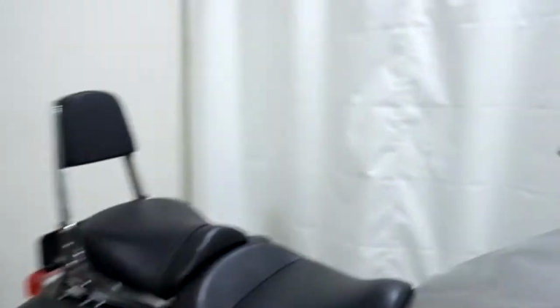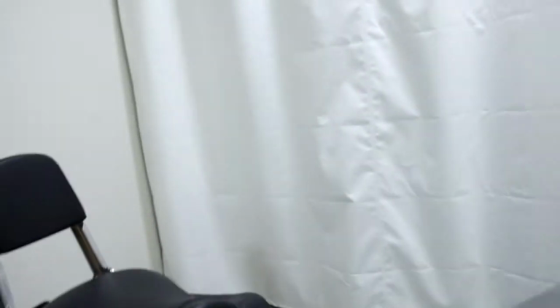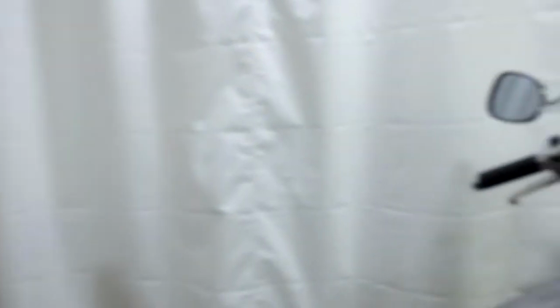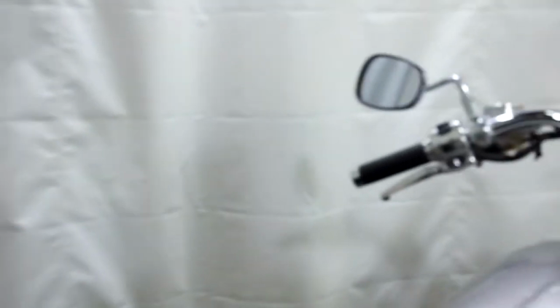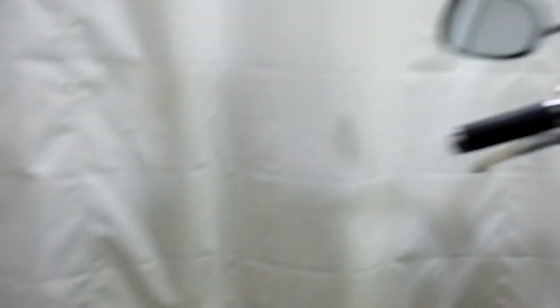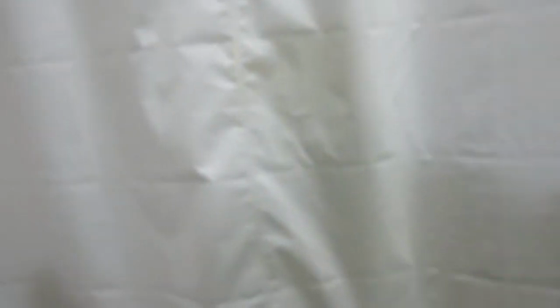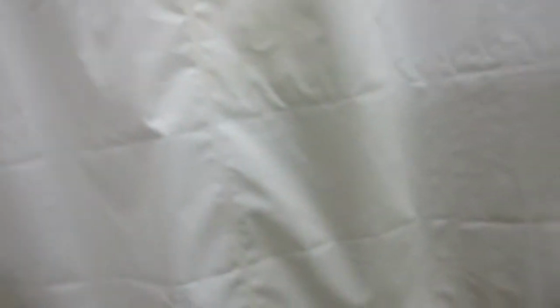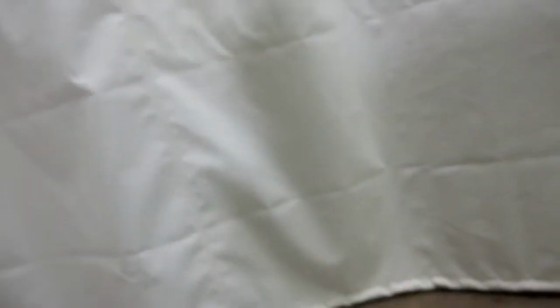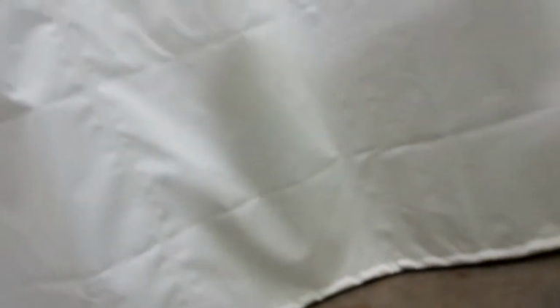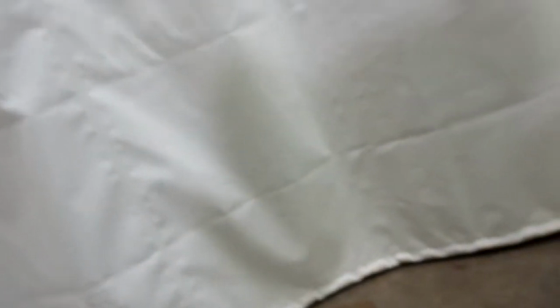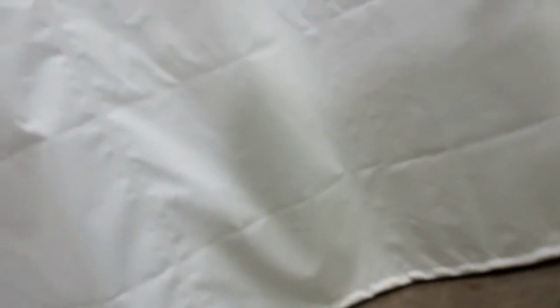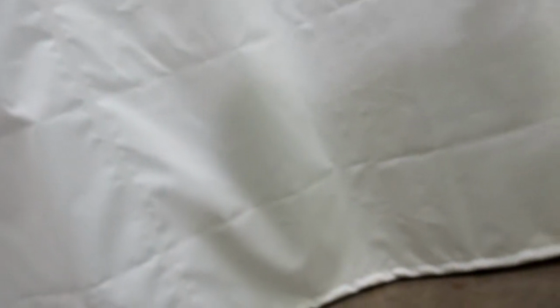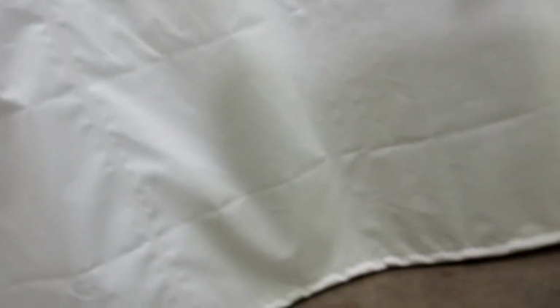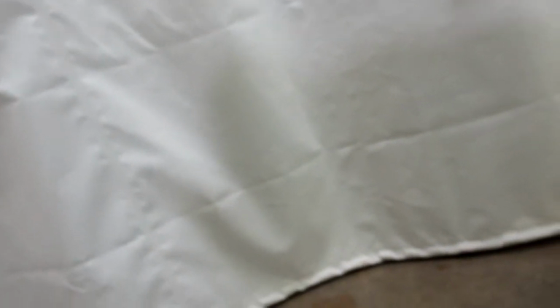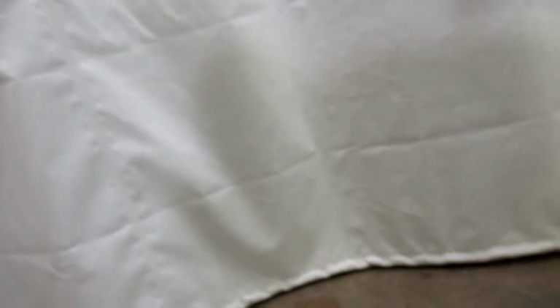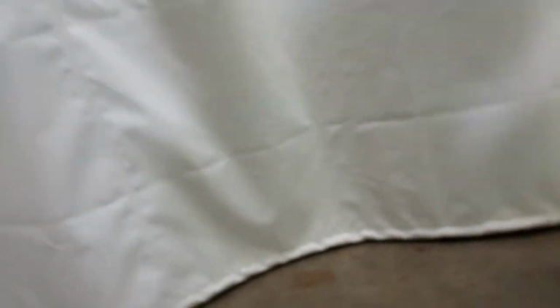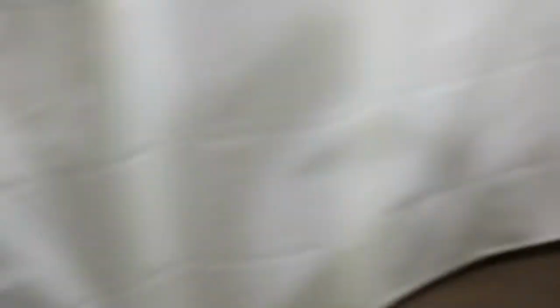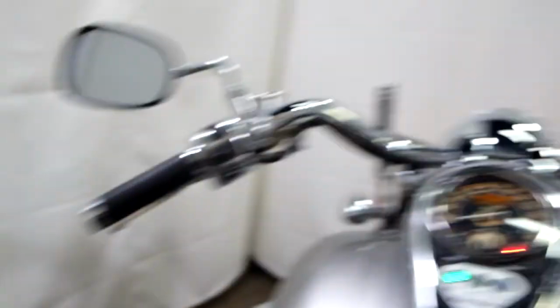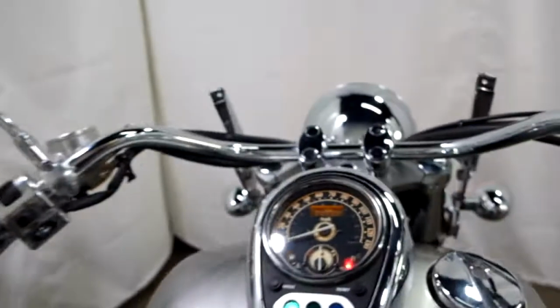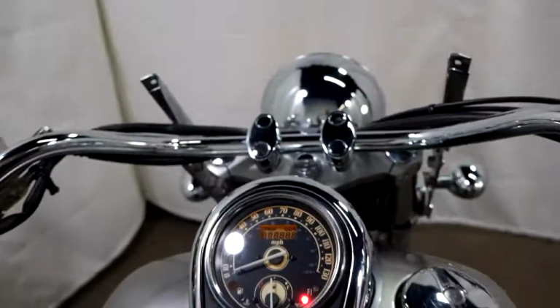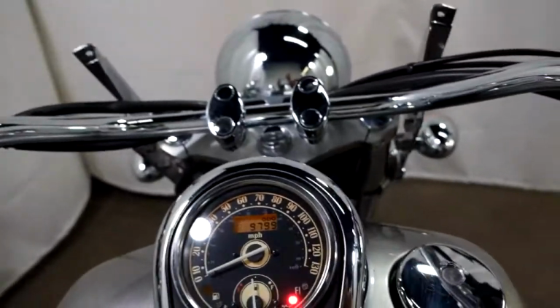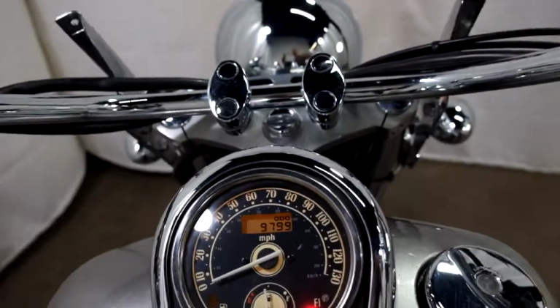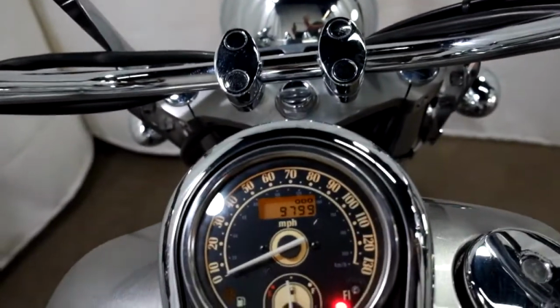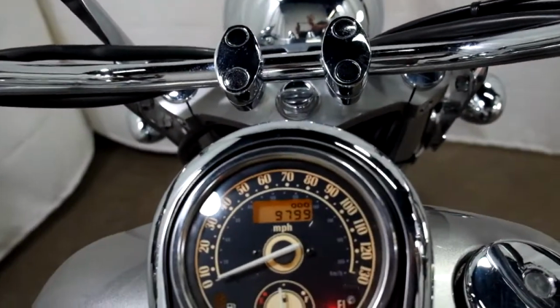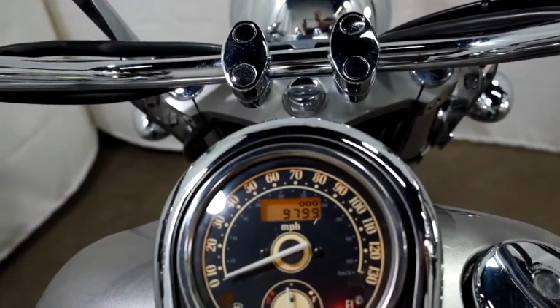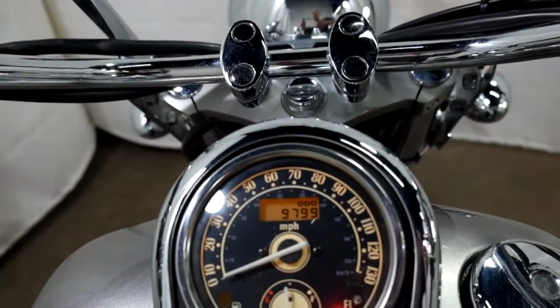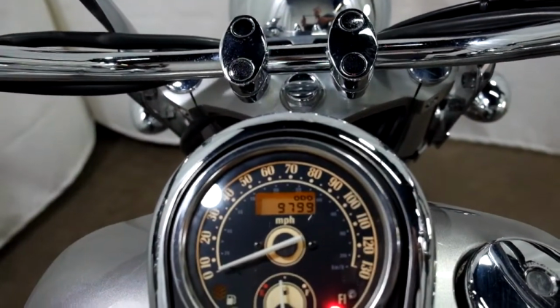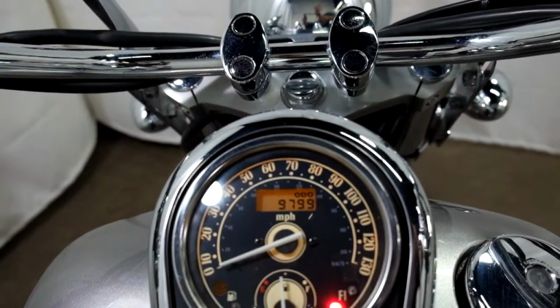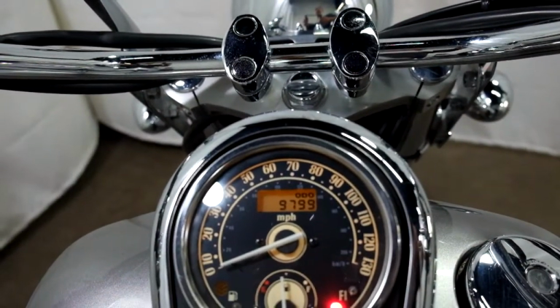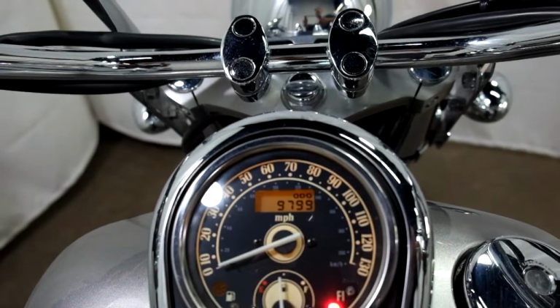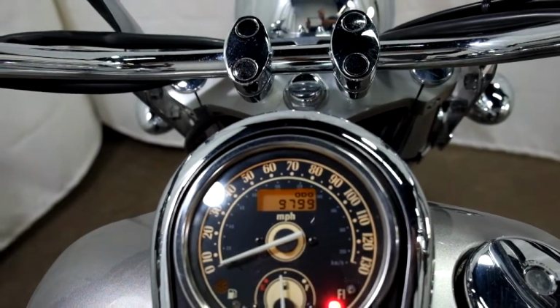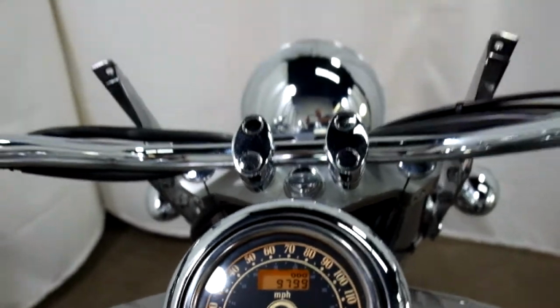I'll show you those miles now — 9,799 is what's on it.